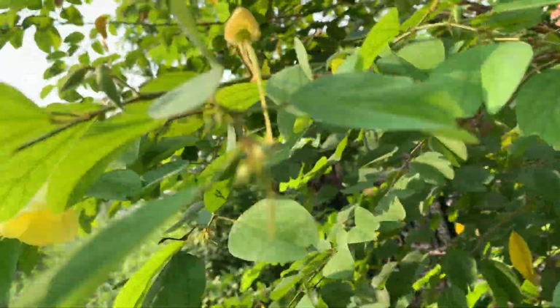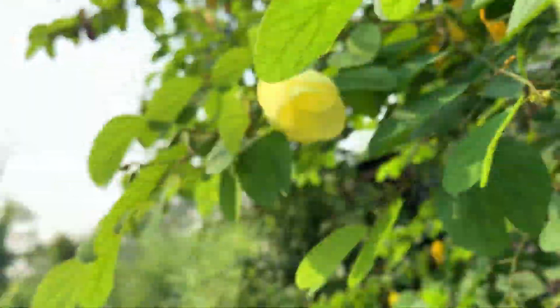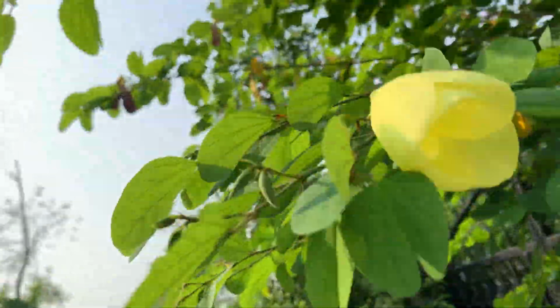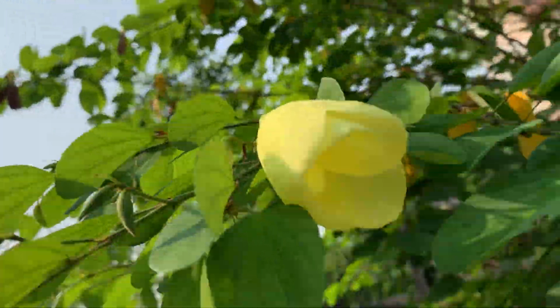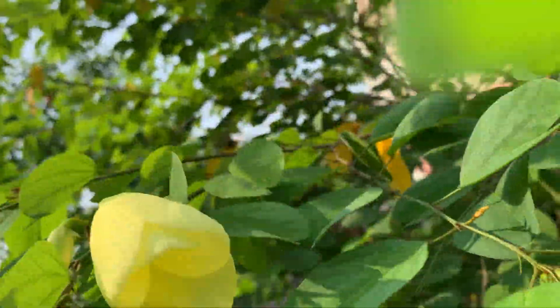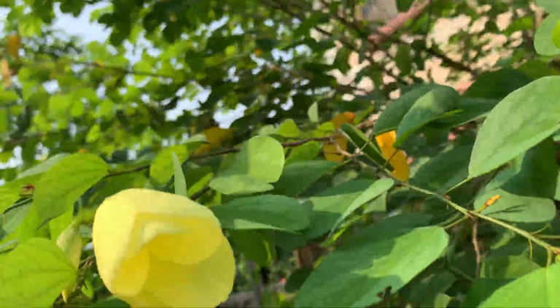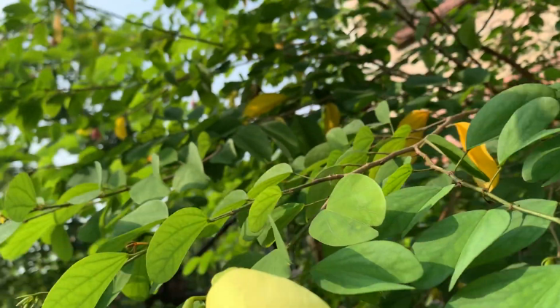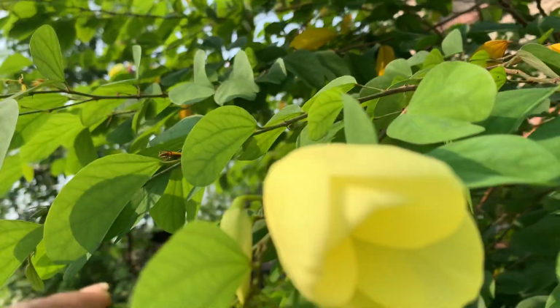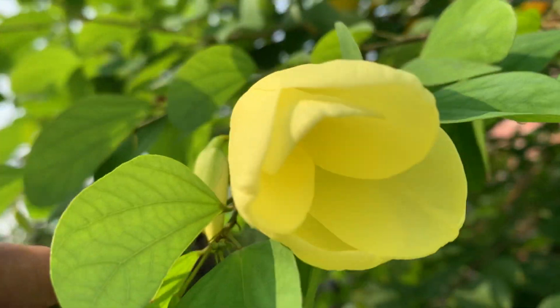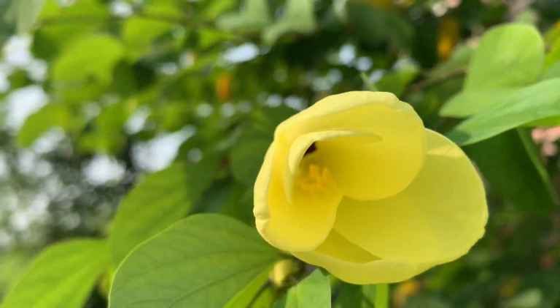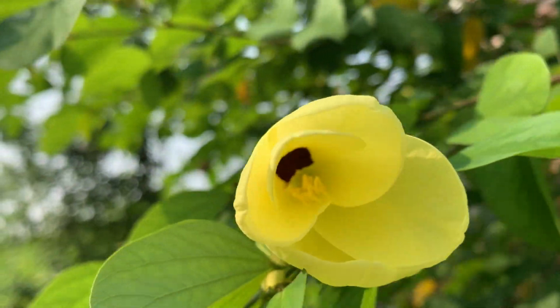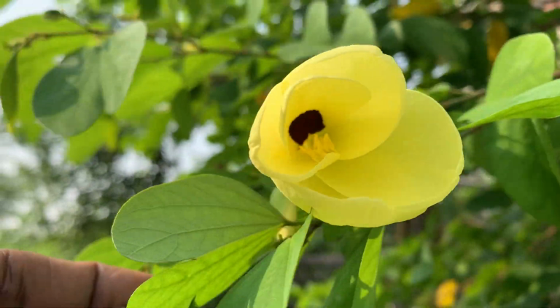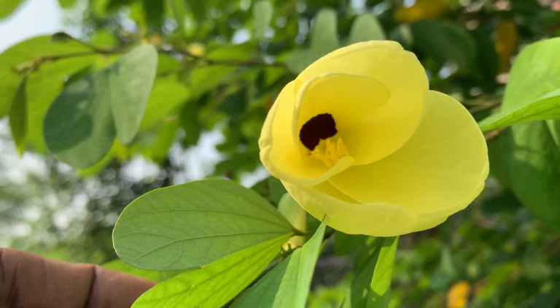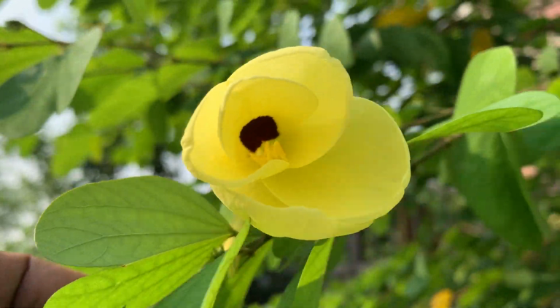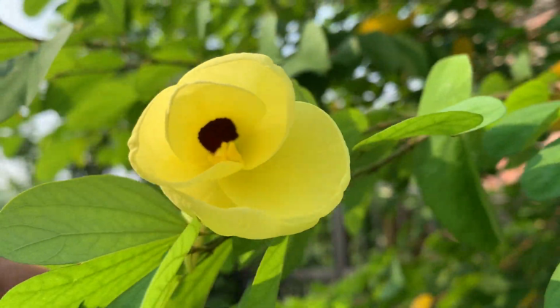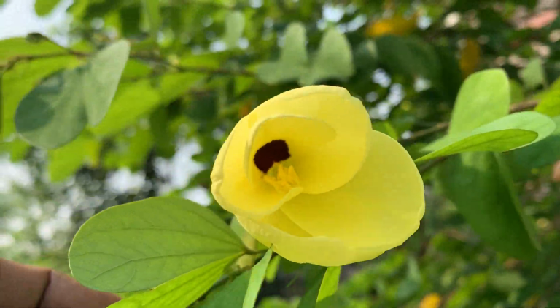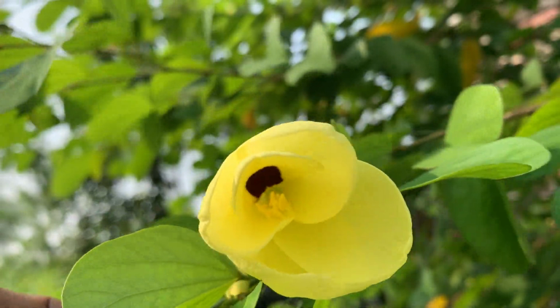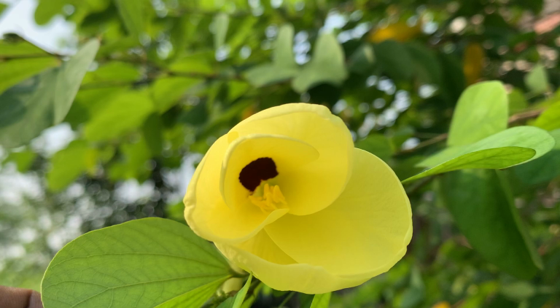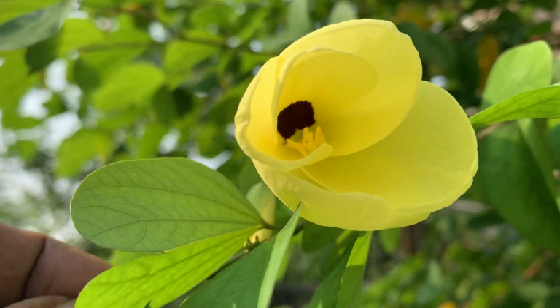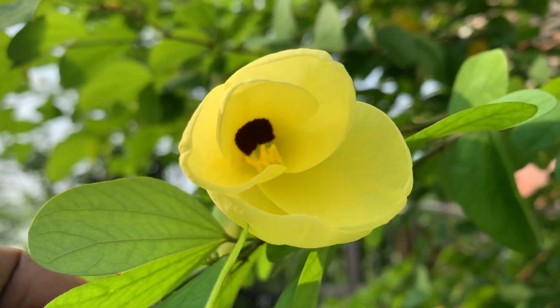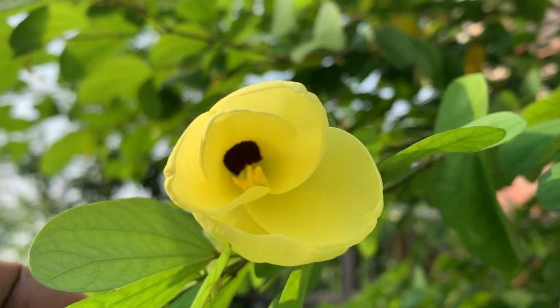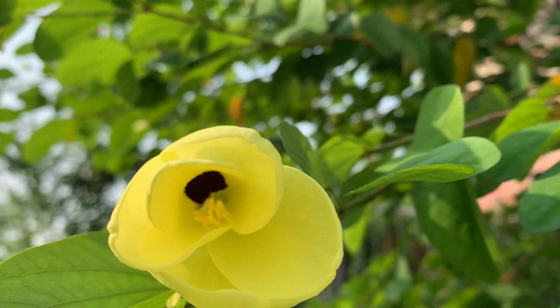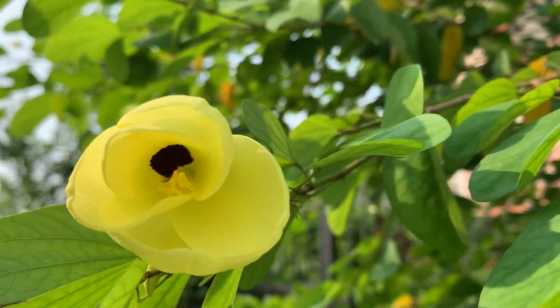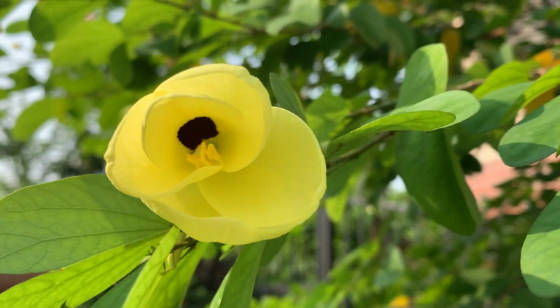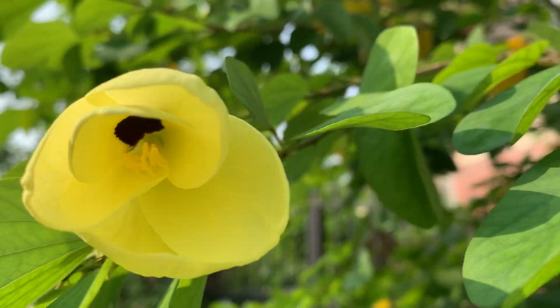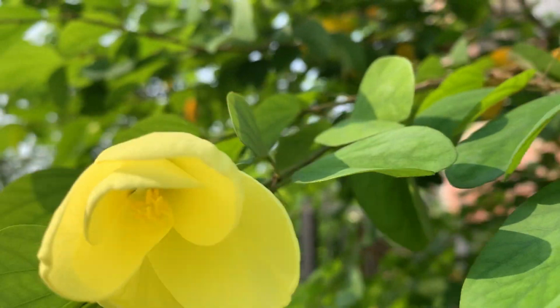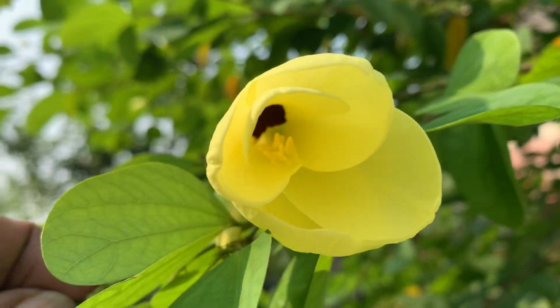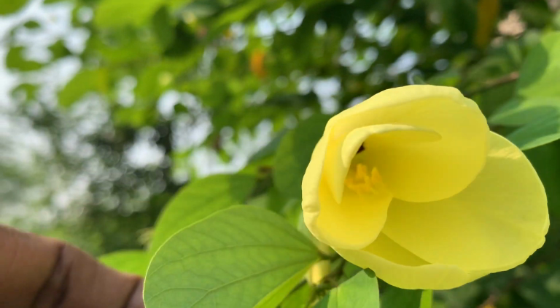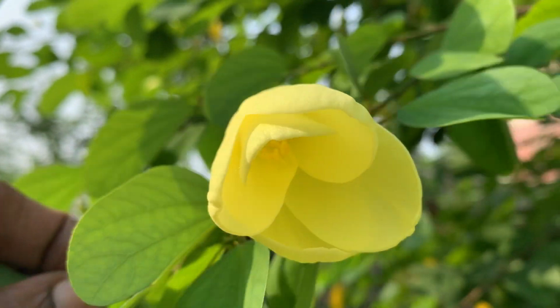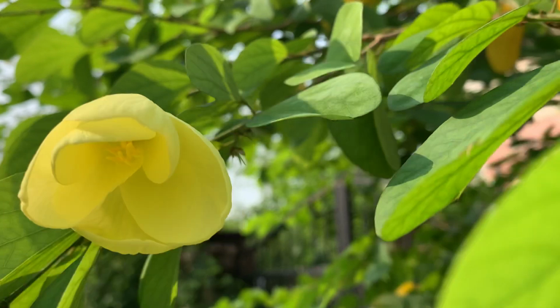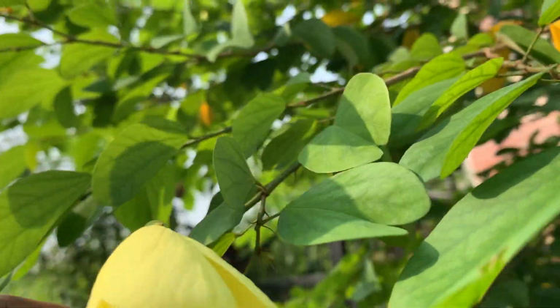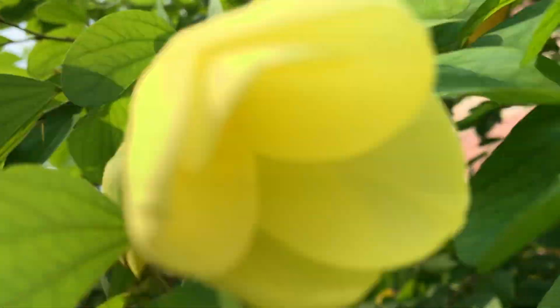Care of the plant: since this is in the ground, you can also grow it in a pot. If in a pot, you have to prune it nicely. Since it is in the ground, I don't have to care much.